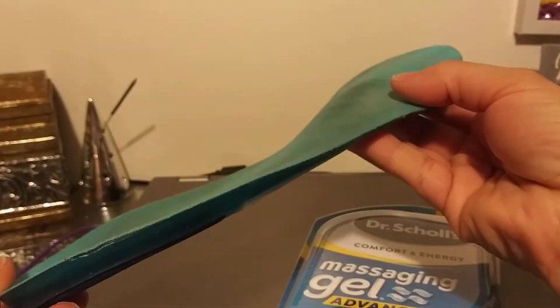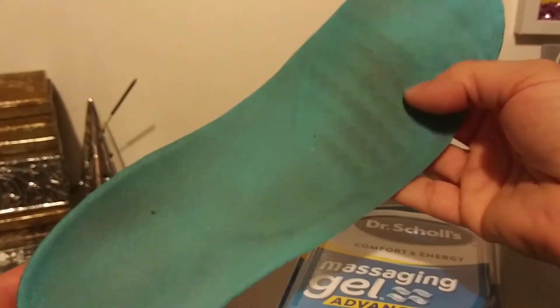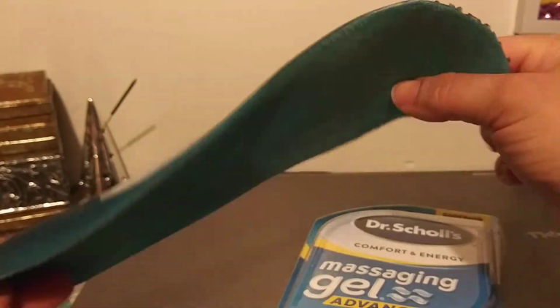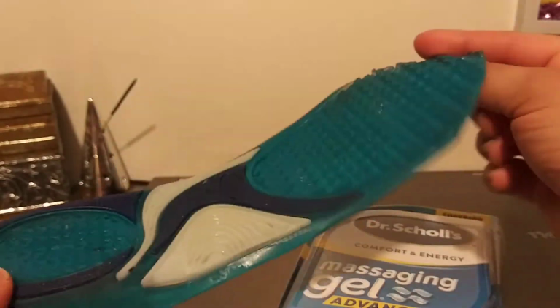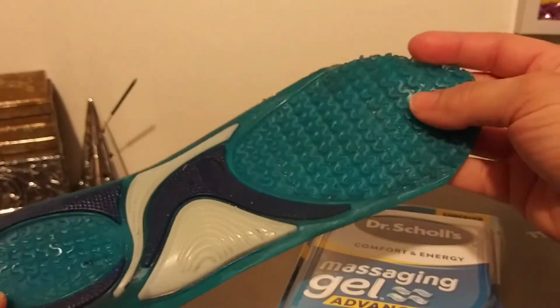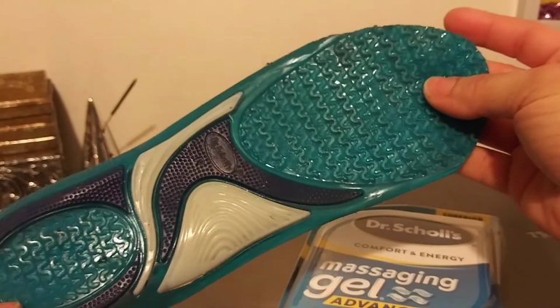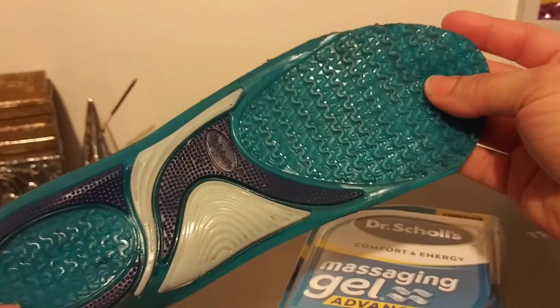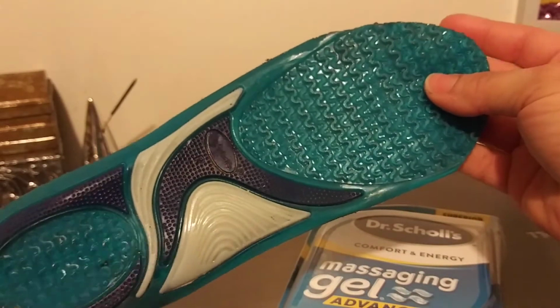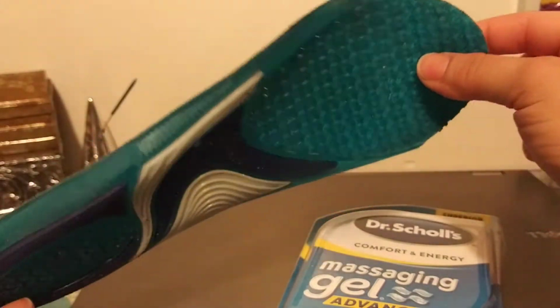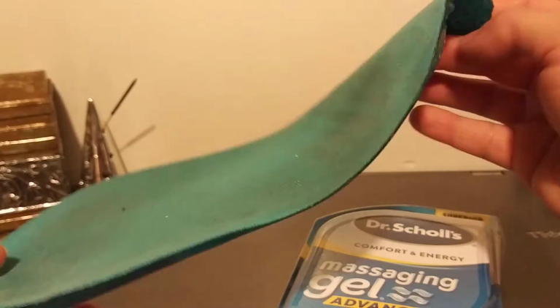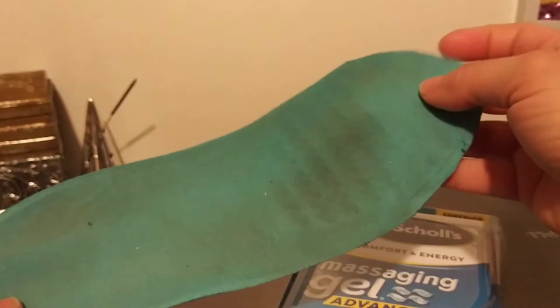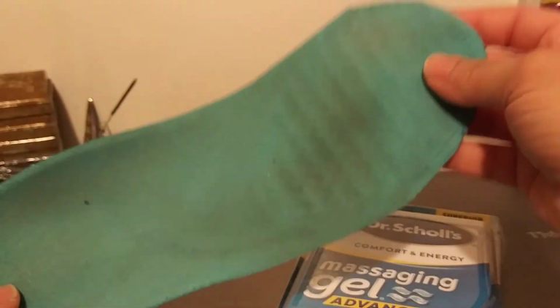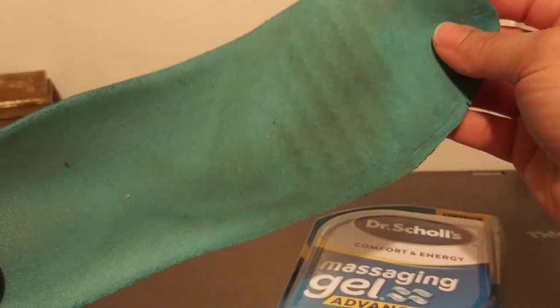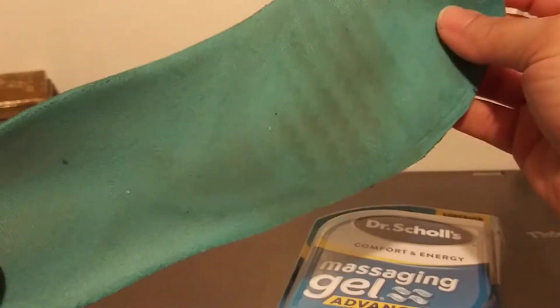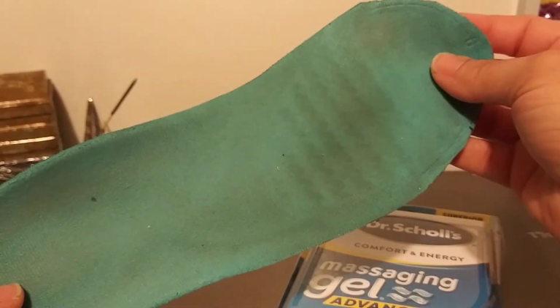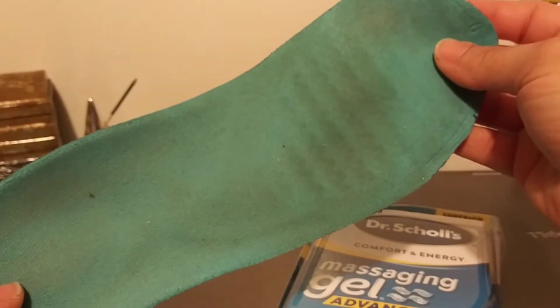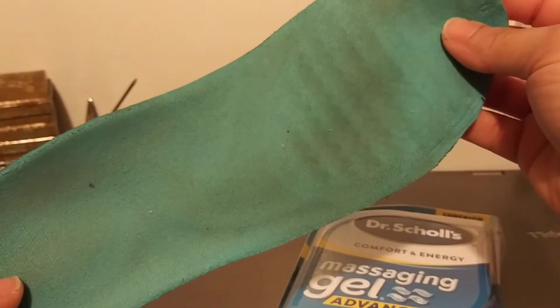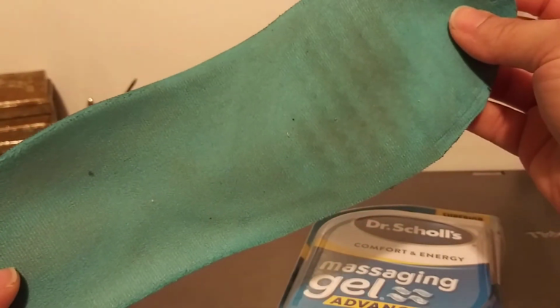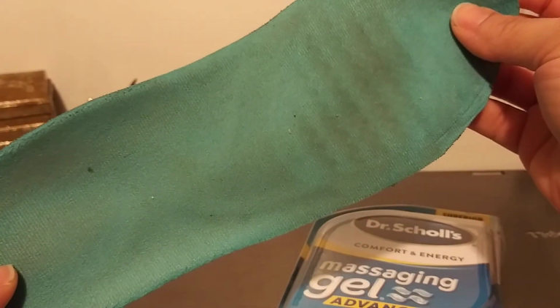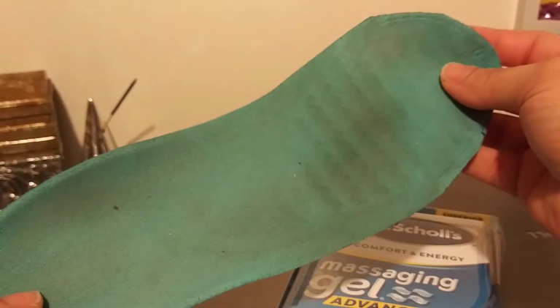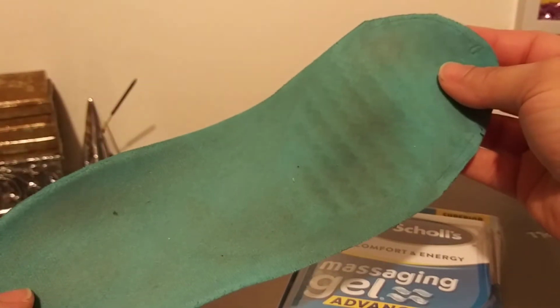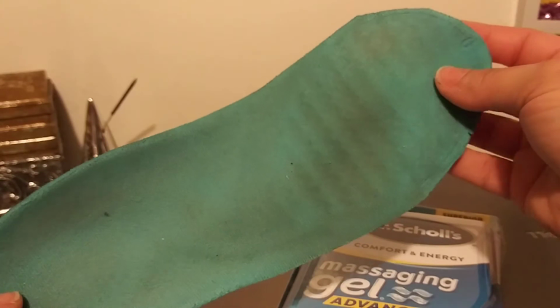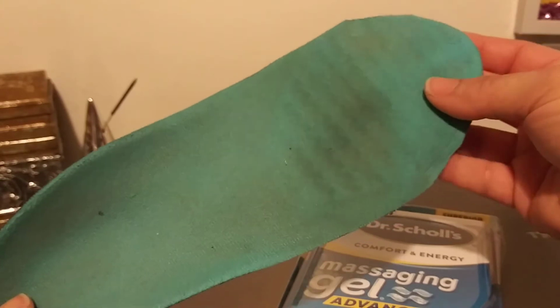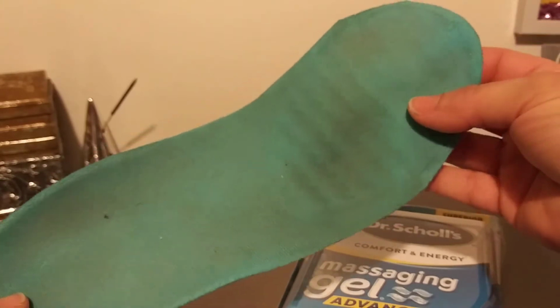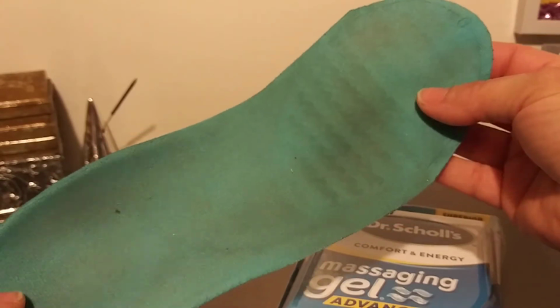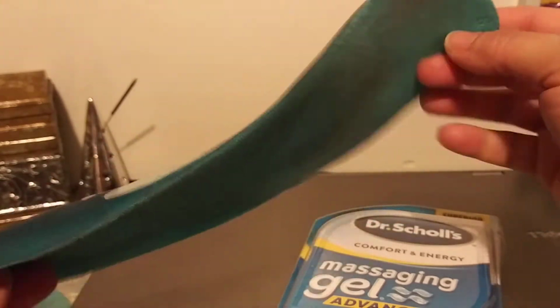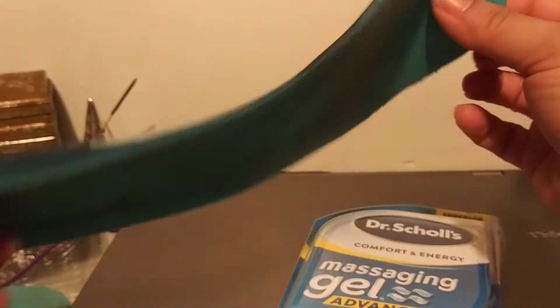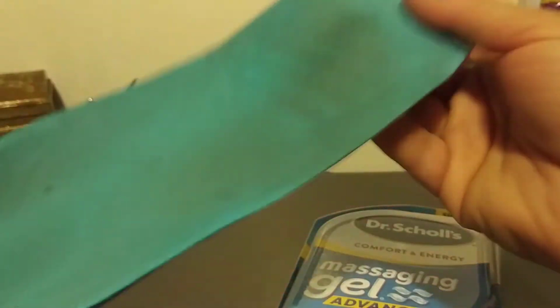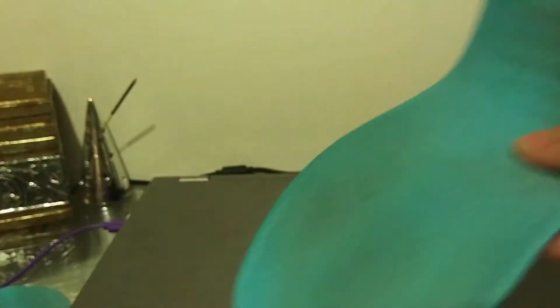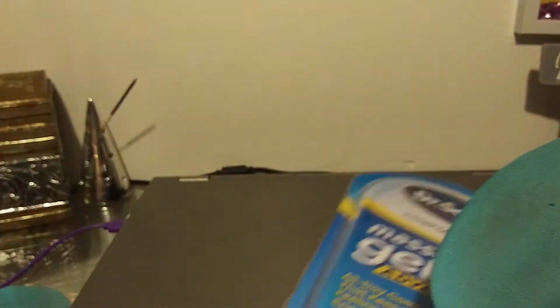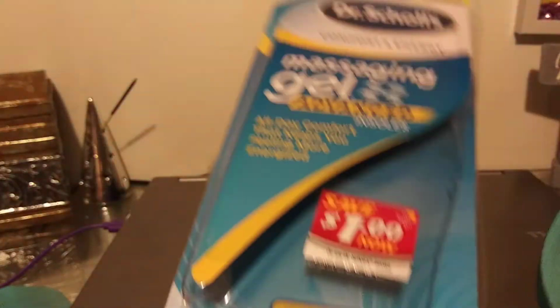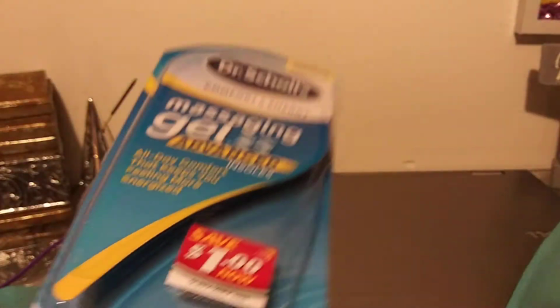They offered no support. I had to take them out, and I'll be reviewing the Dr. Scholl's work shoes next. Stay tuned for that video. Save your money on stuff like this.